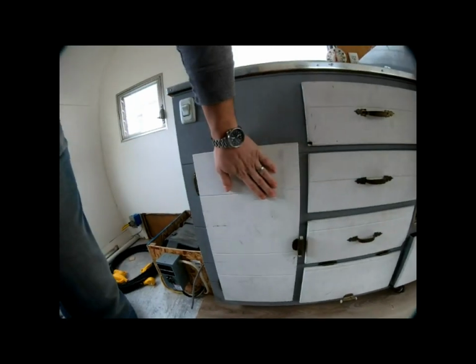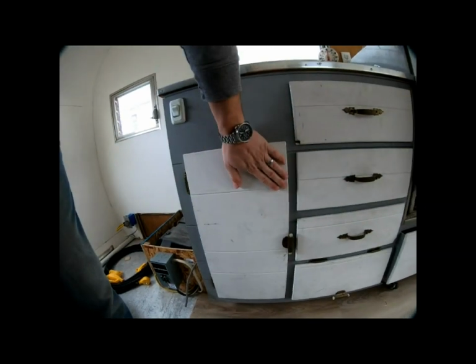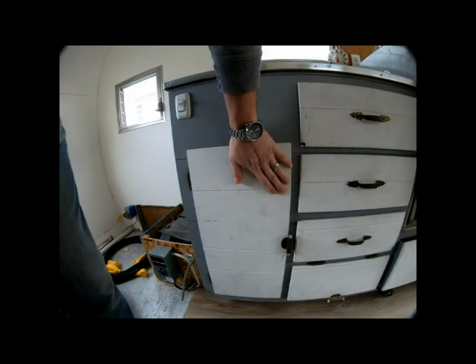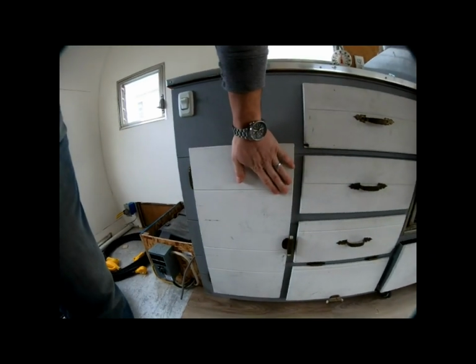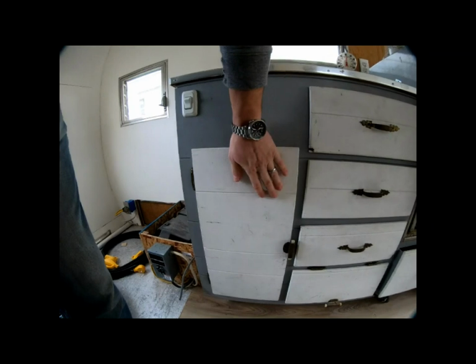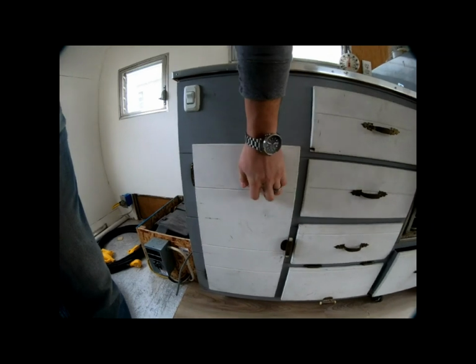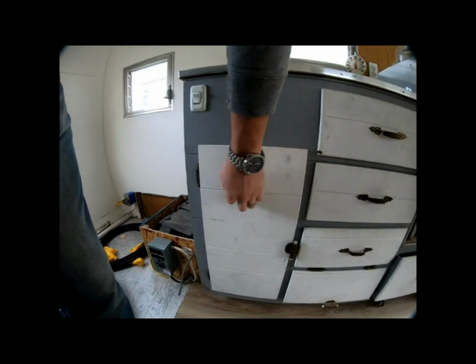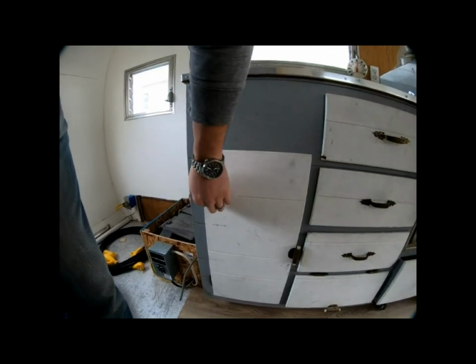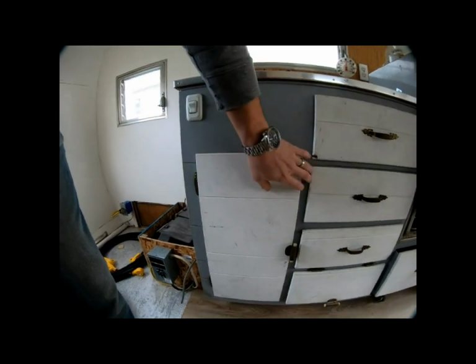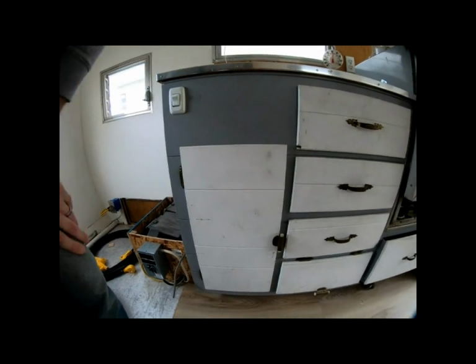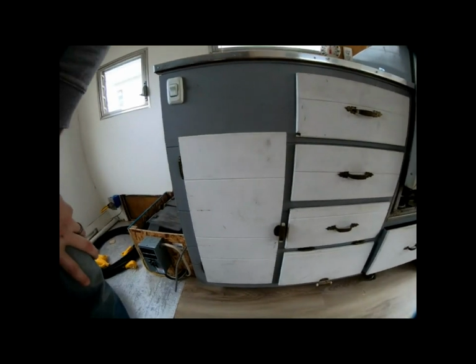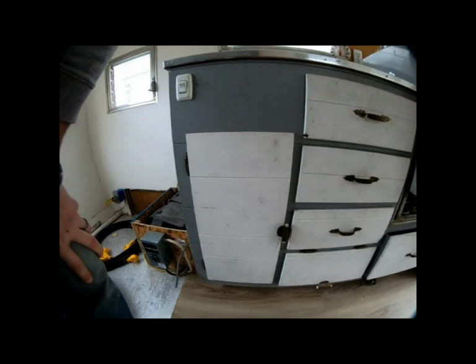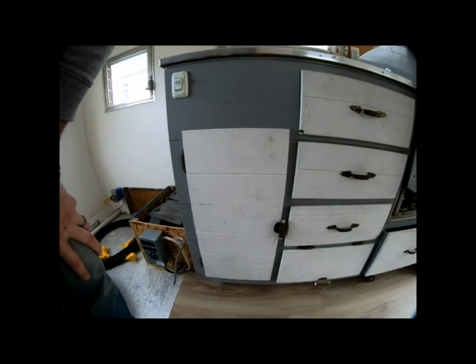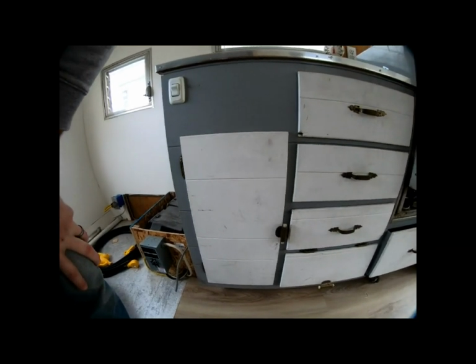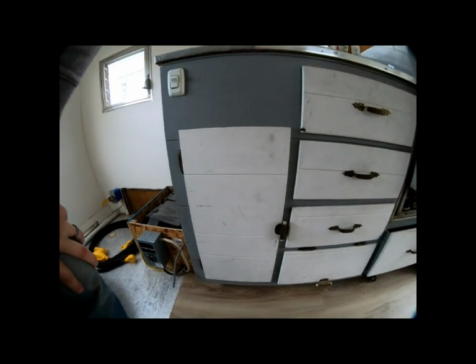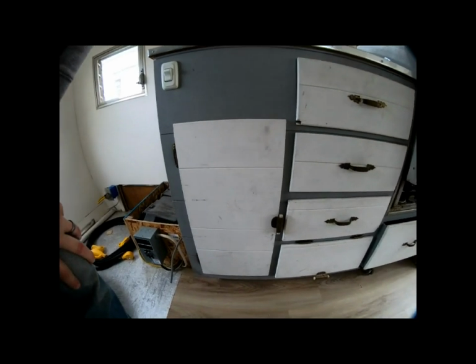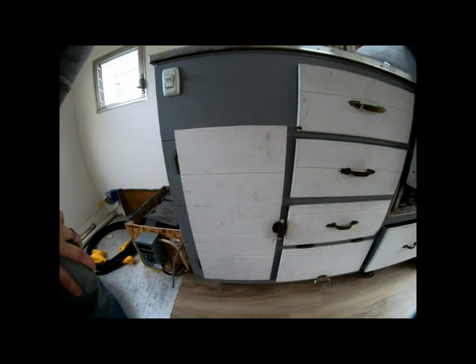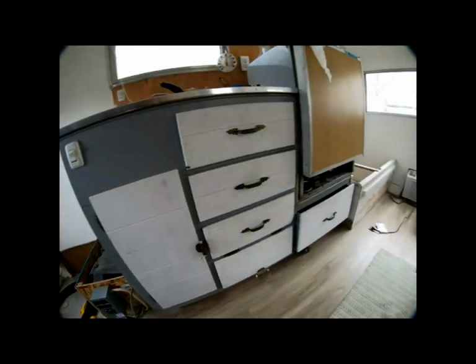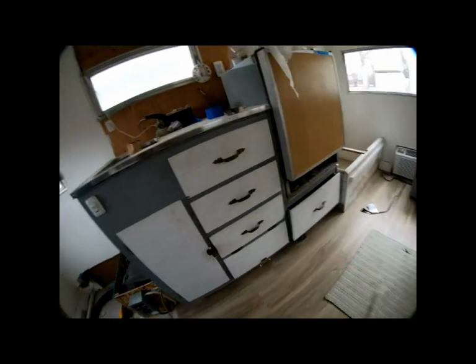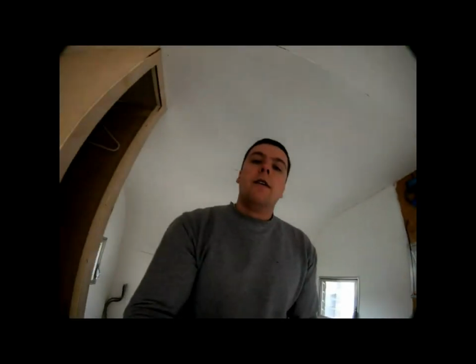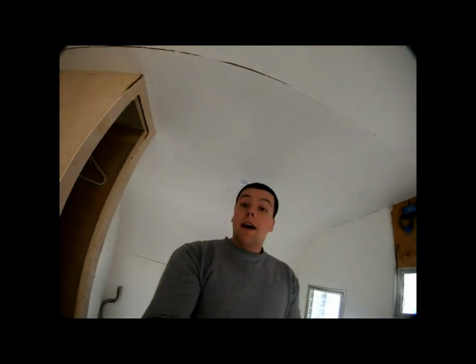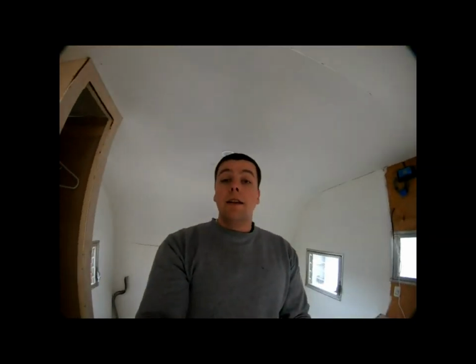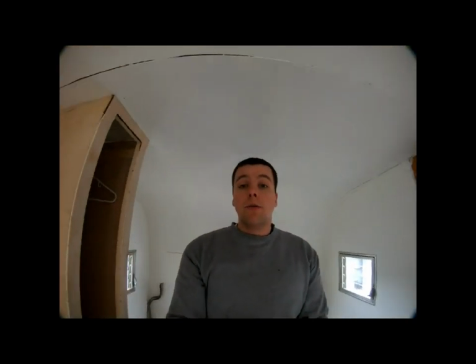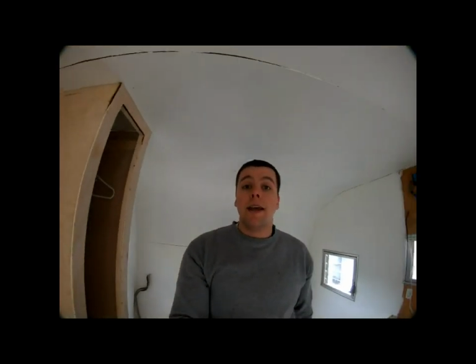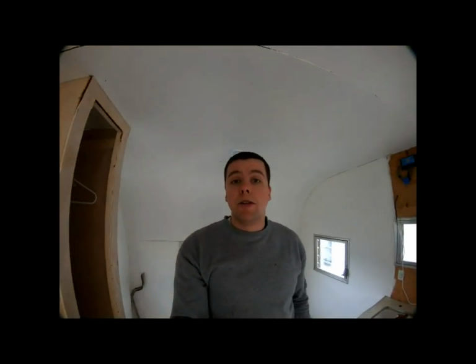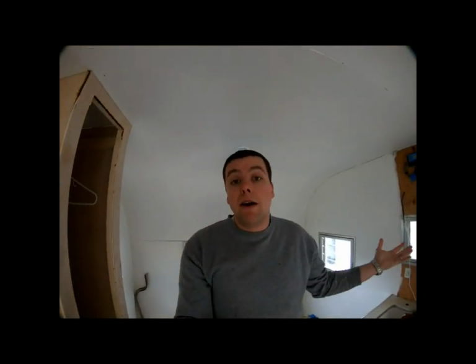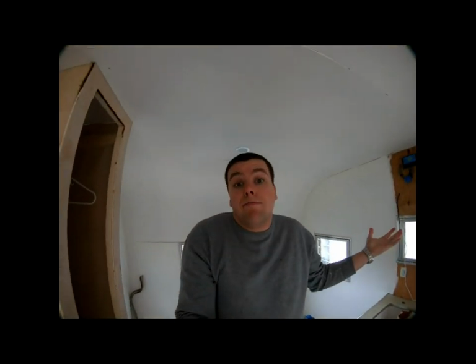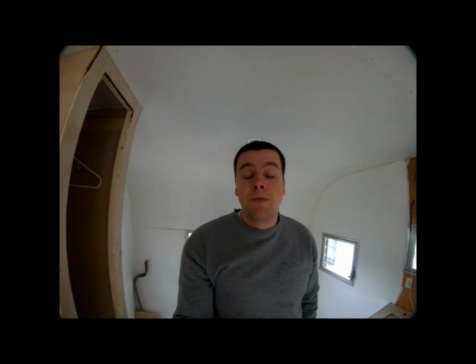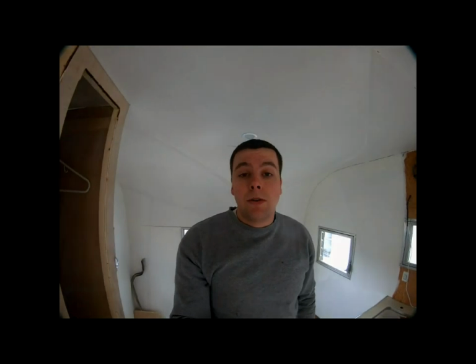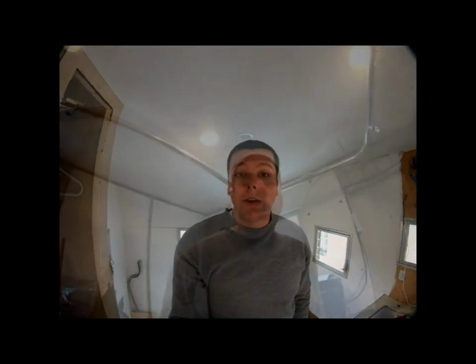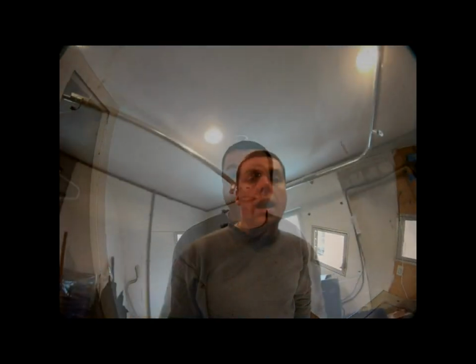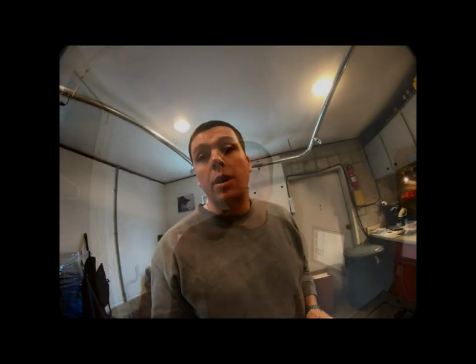All the doors and drawers that originally came with the camper have these grooves in them. I've got to recreate those doors, and that is what we're doing today — I'm going to show you how I did it.